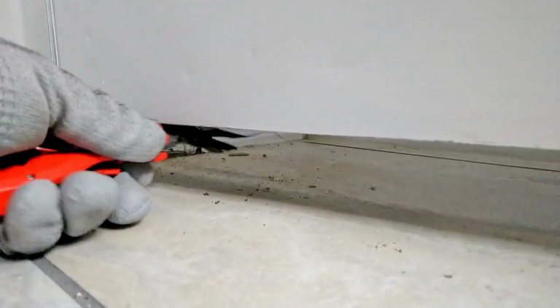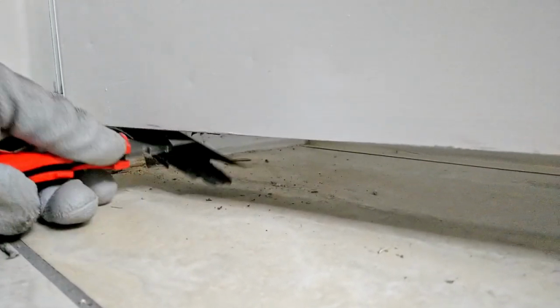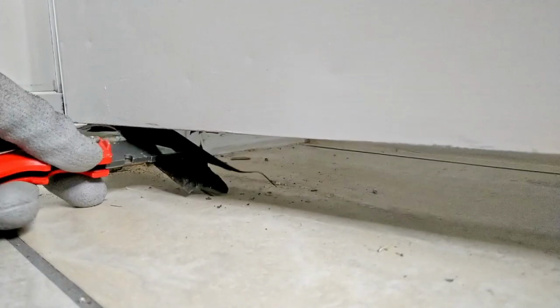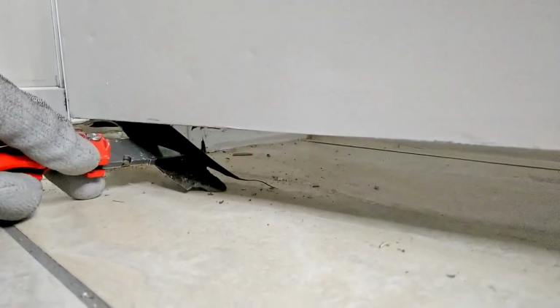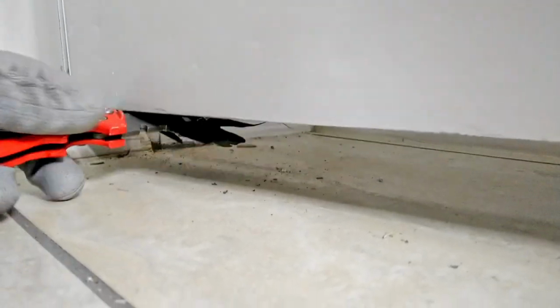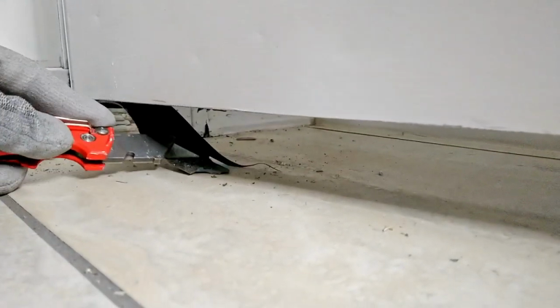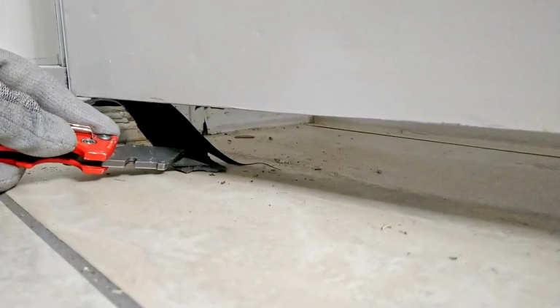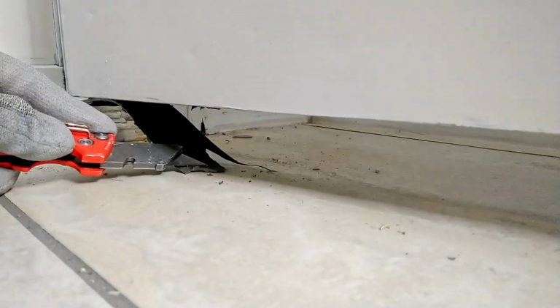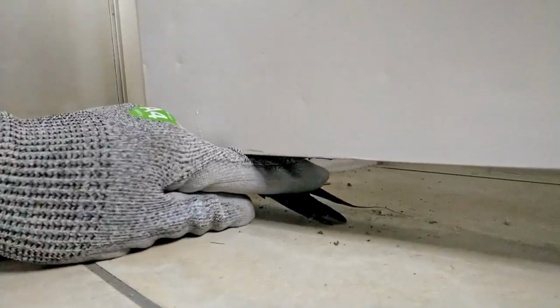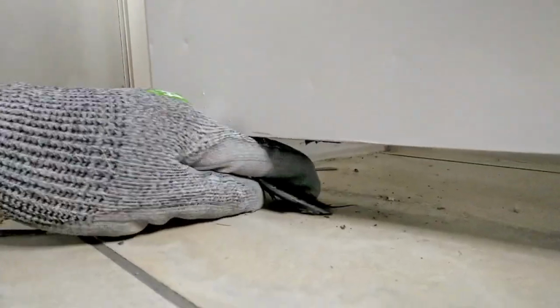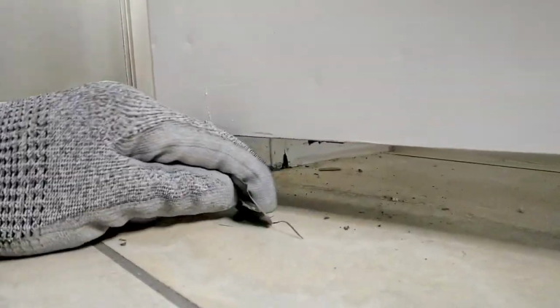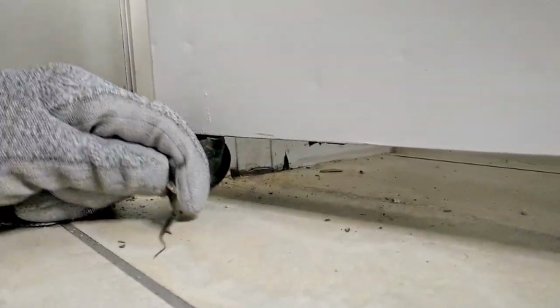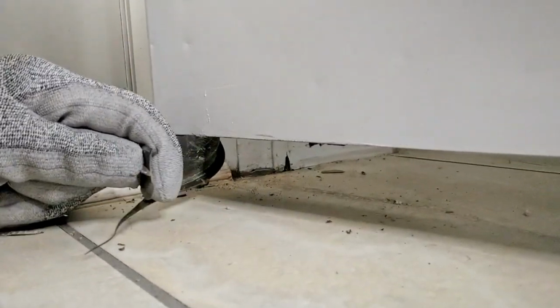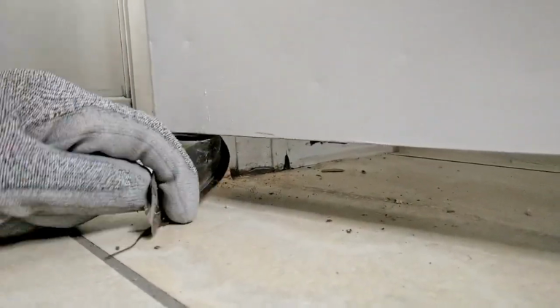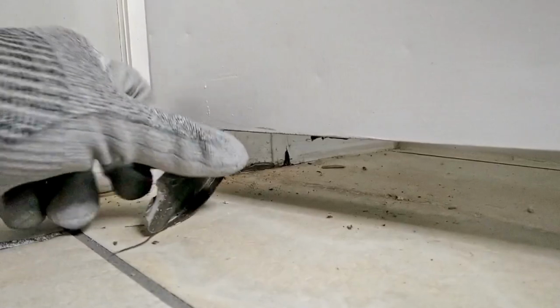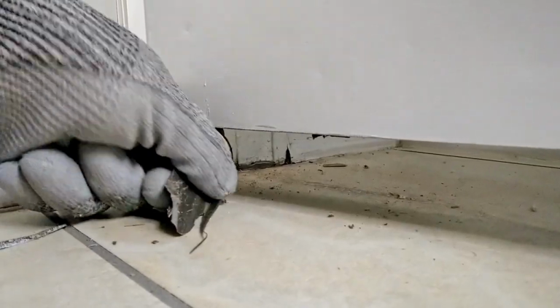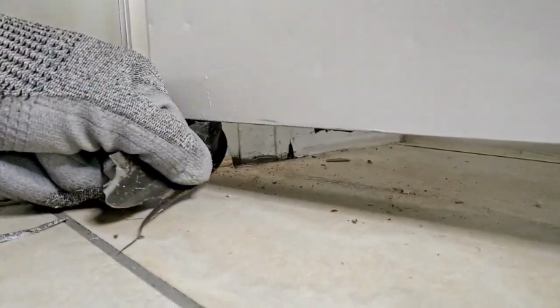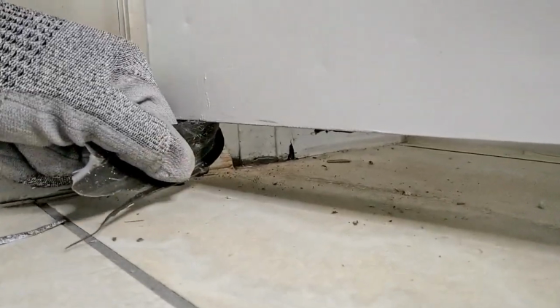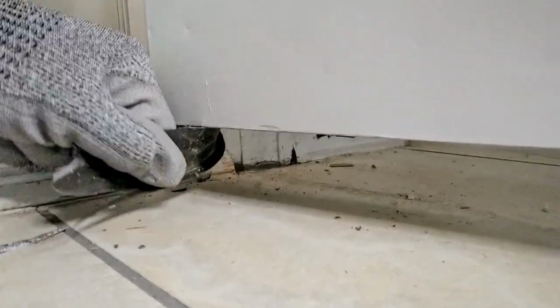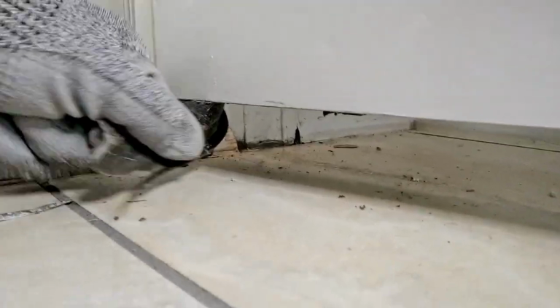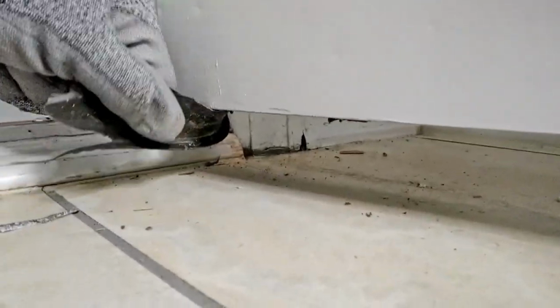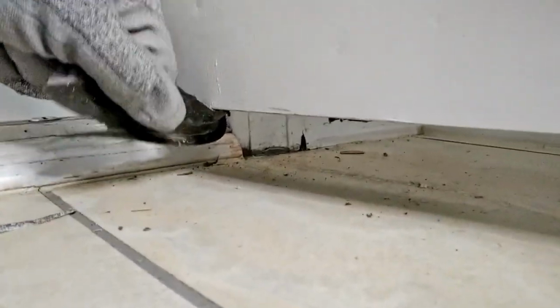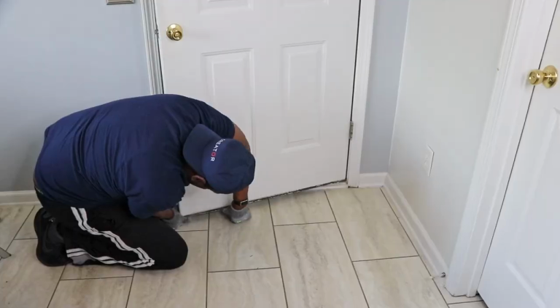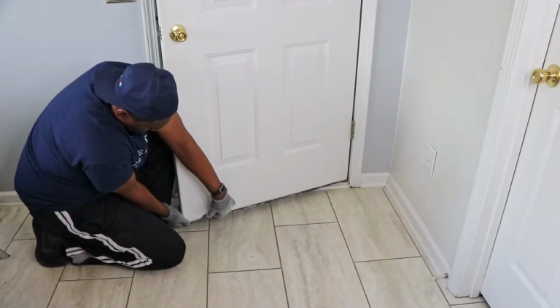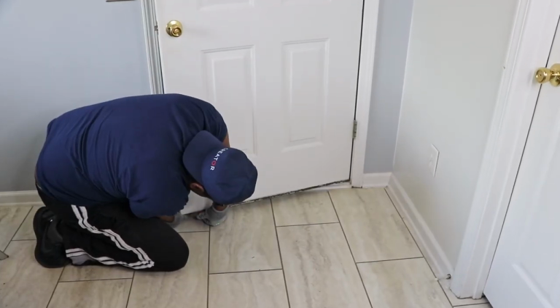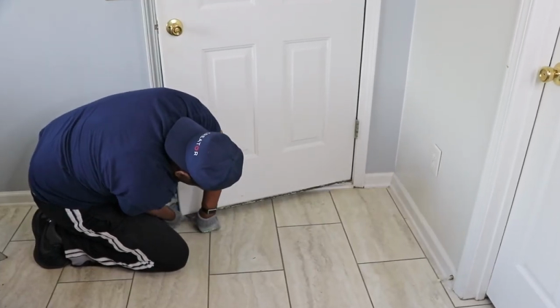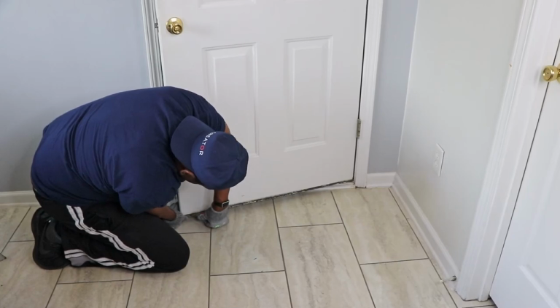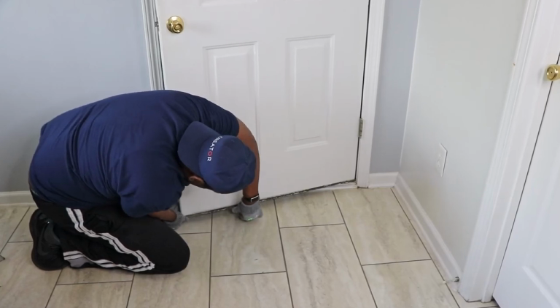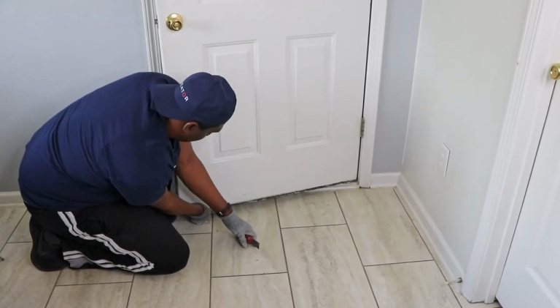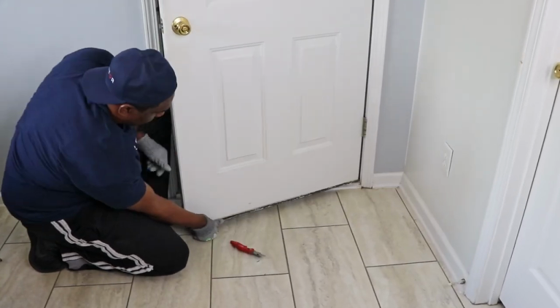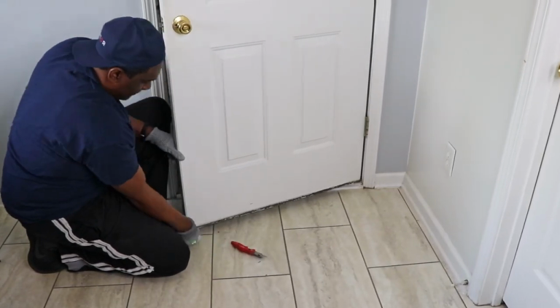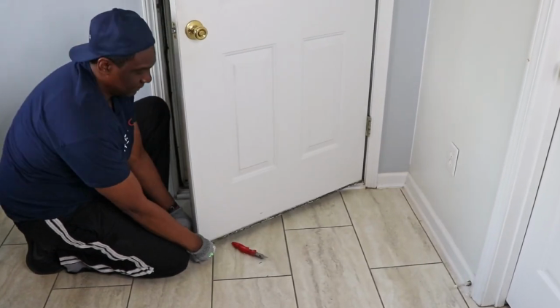I made the decision to remove it, but it just wouldn't come all the way off like I thought it would. I pulled and pulled, and then decided to get into it. I made sure the utility knife was sharp and I got to work.